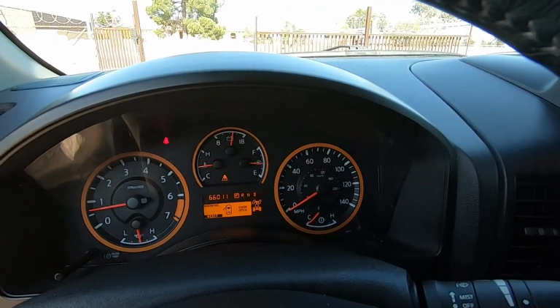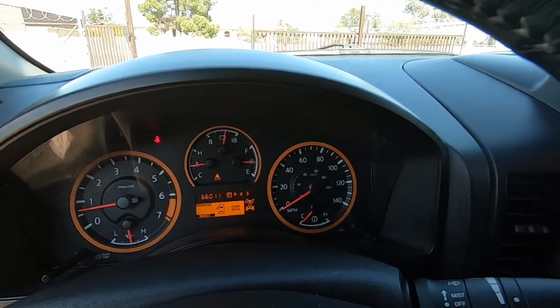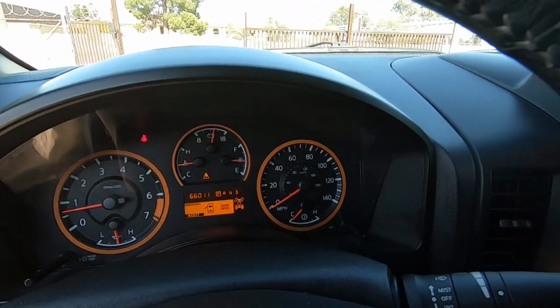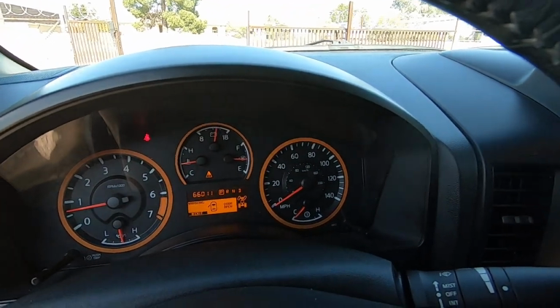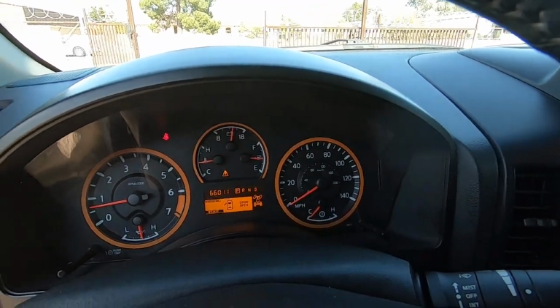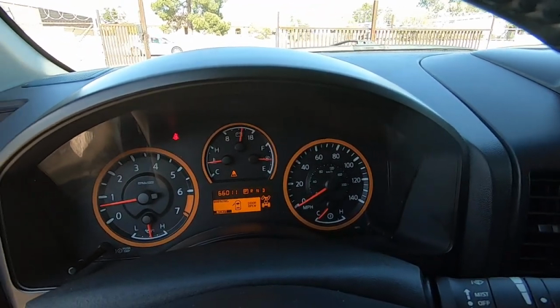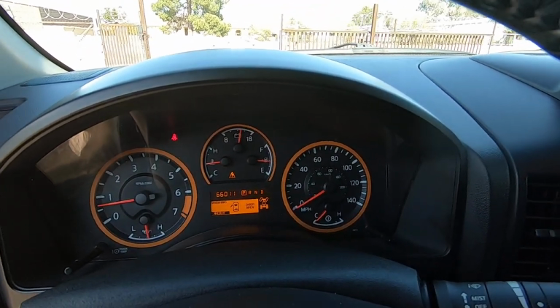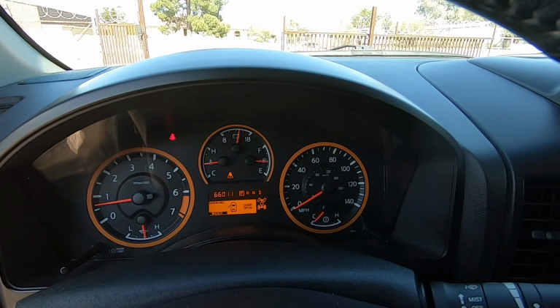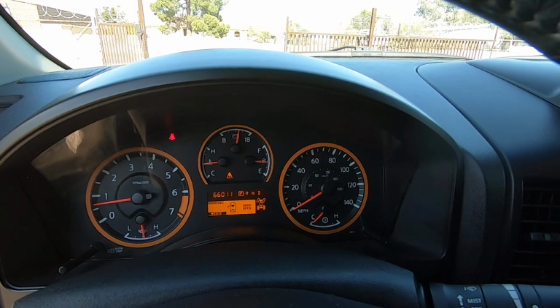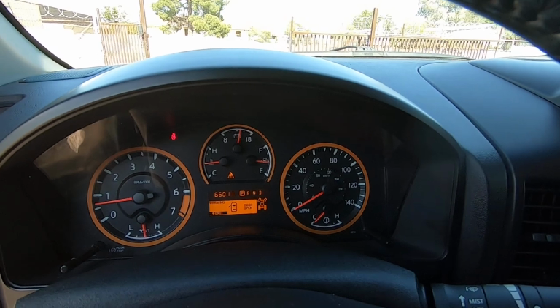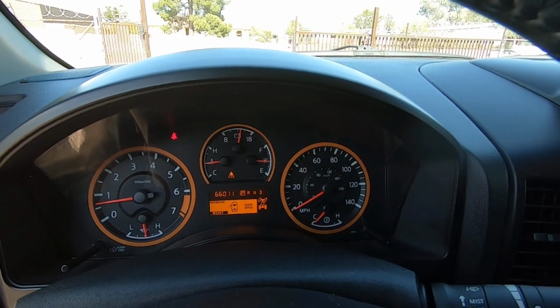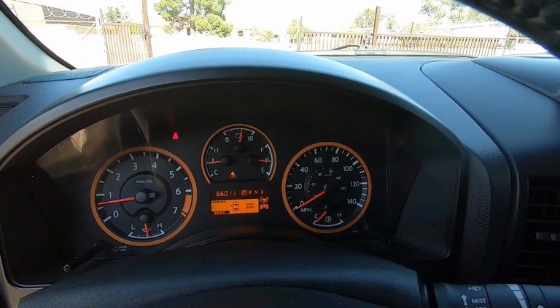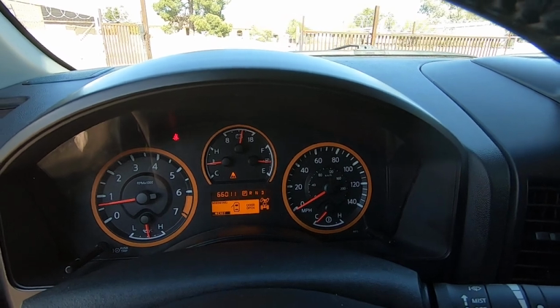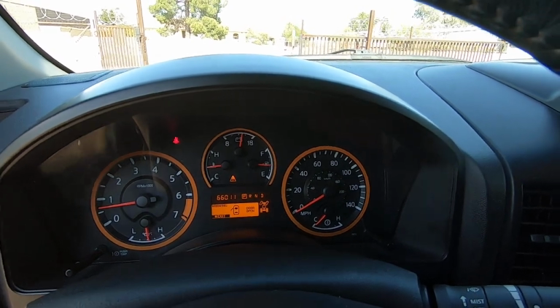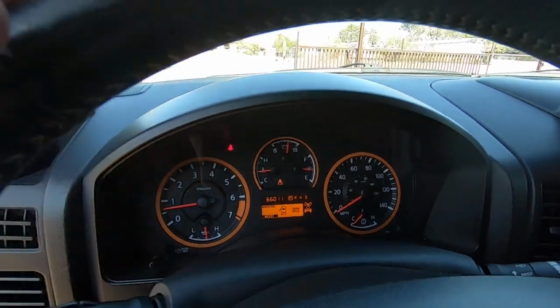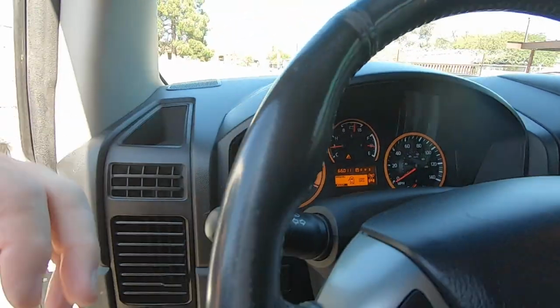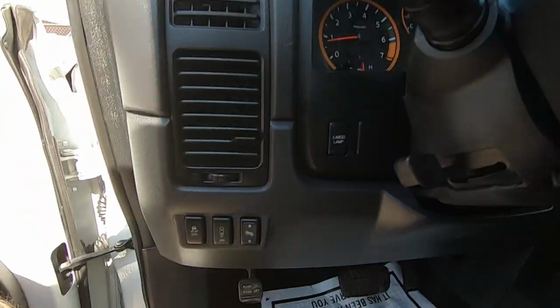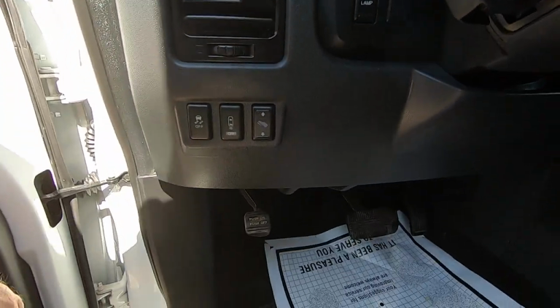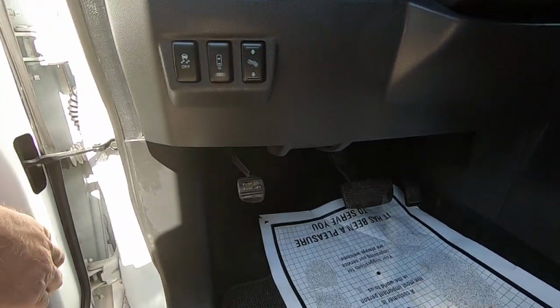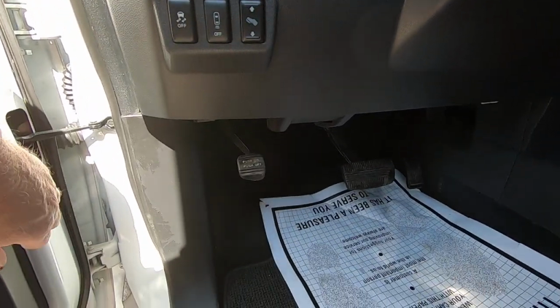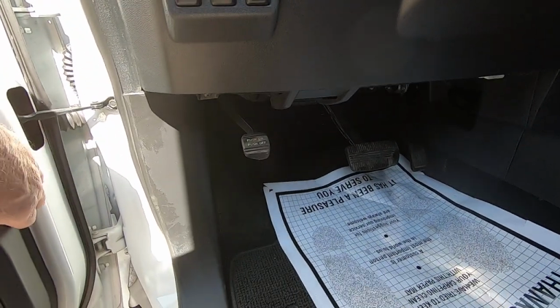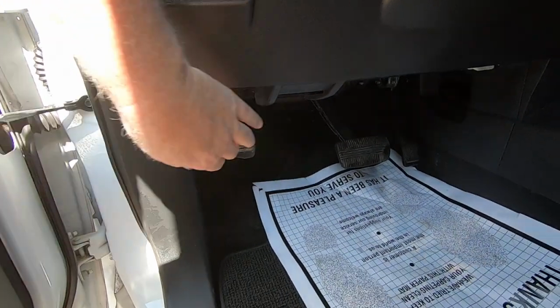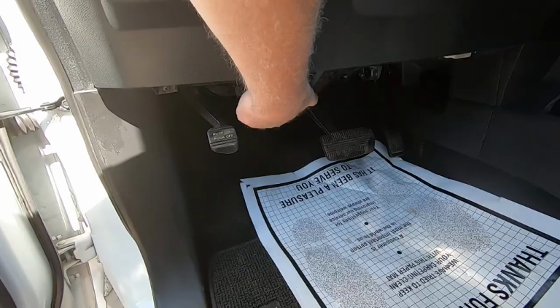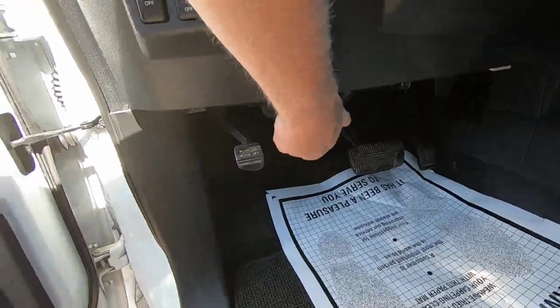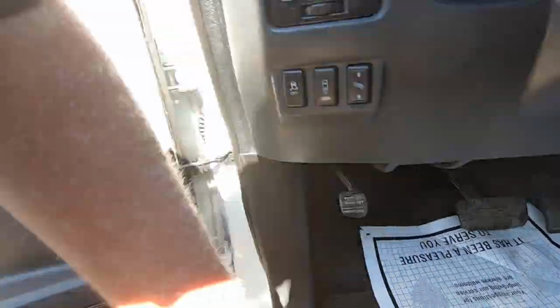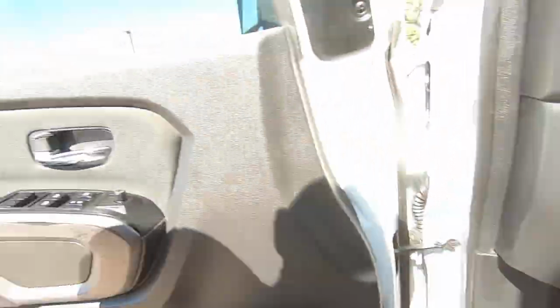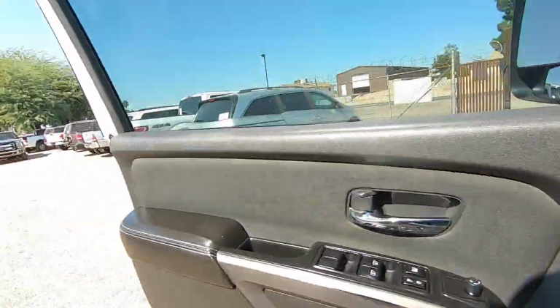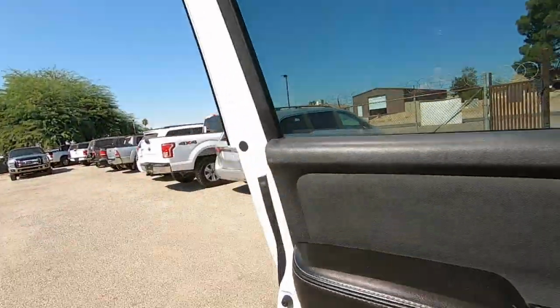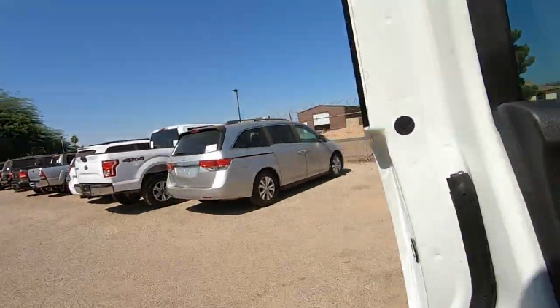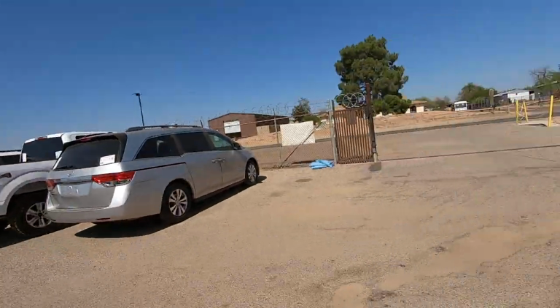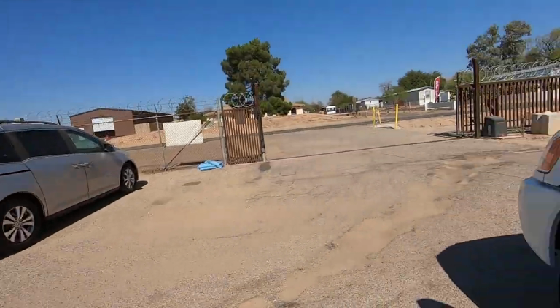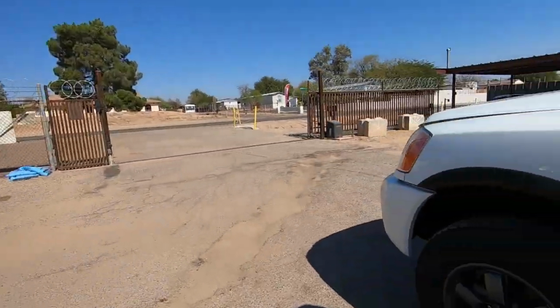The odometer reads 66,011 miles. It had 65,882 when I bought it. I drove it back from Phoenix, so that's where the extra 100 miles comes from.